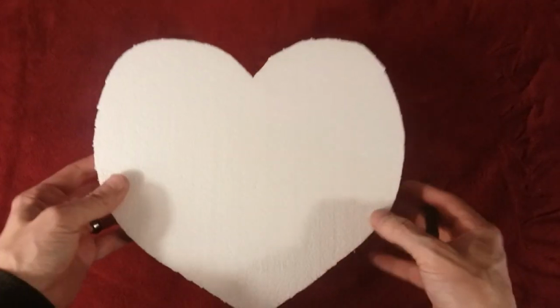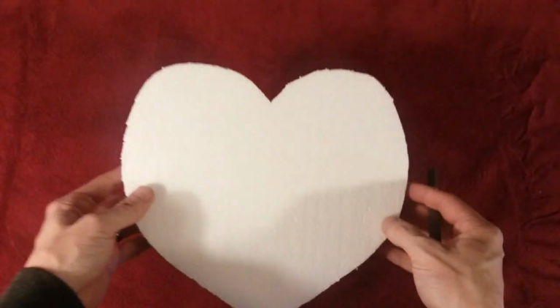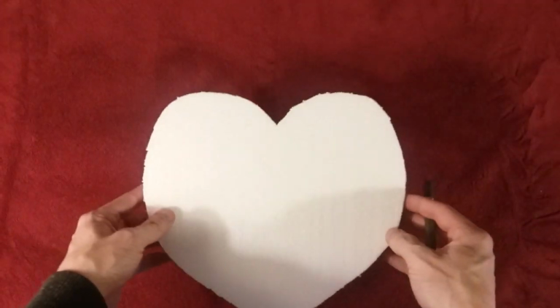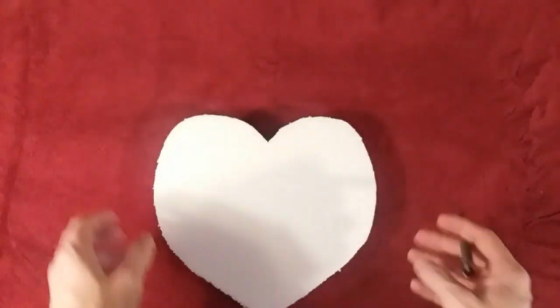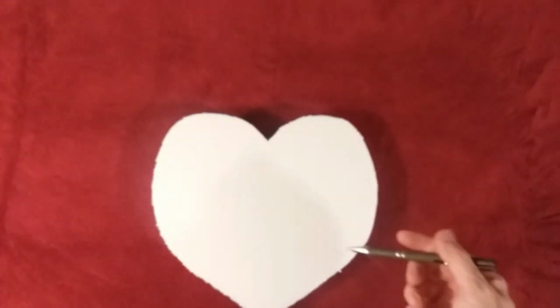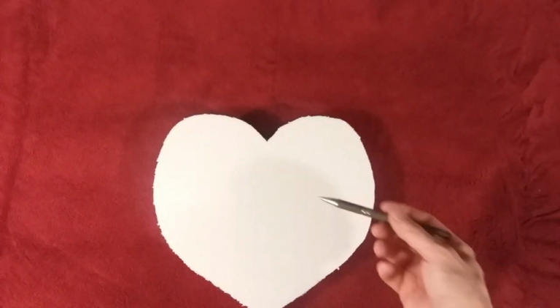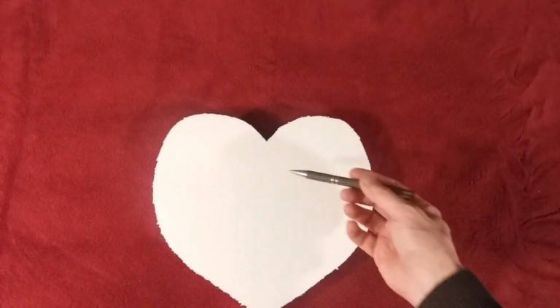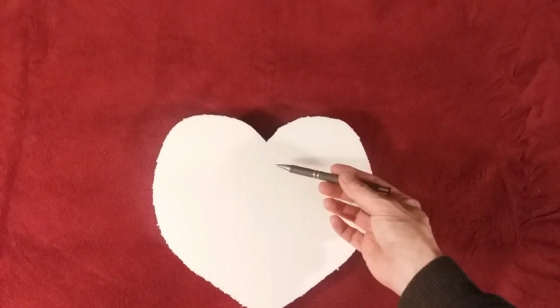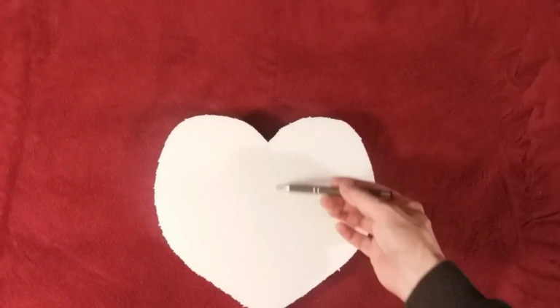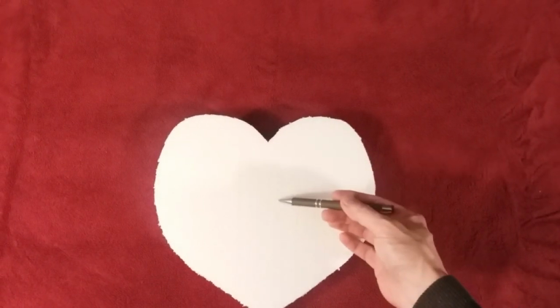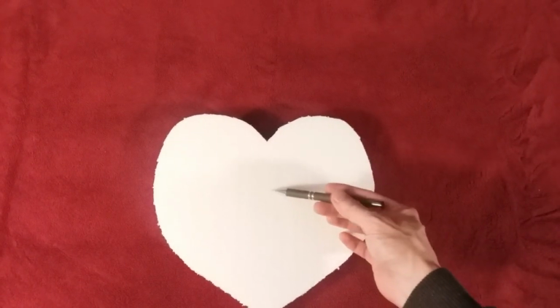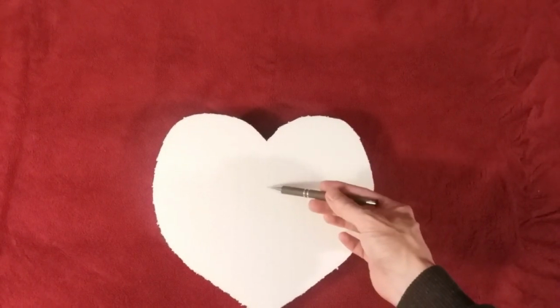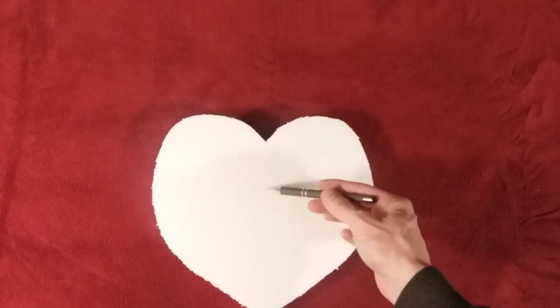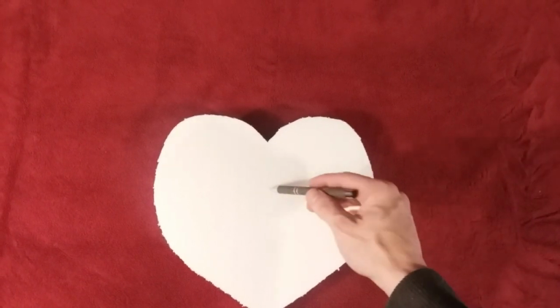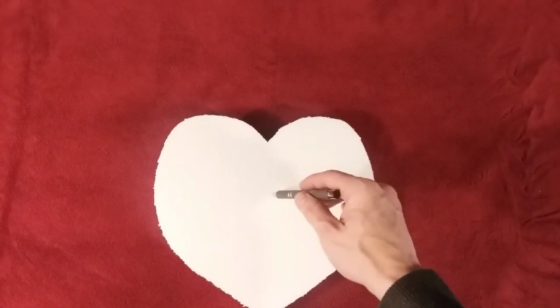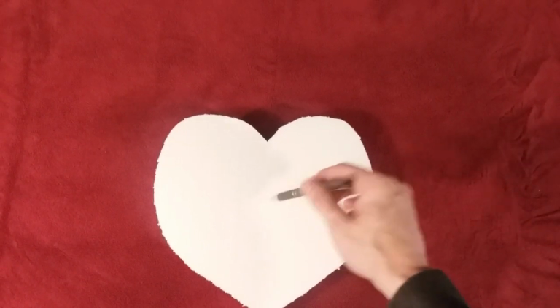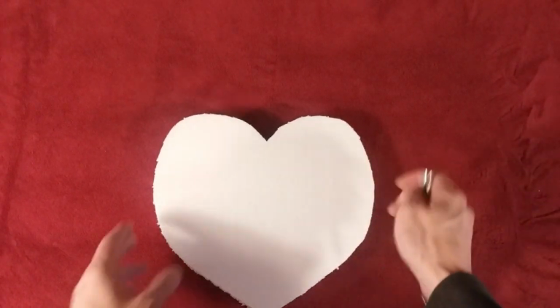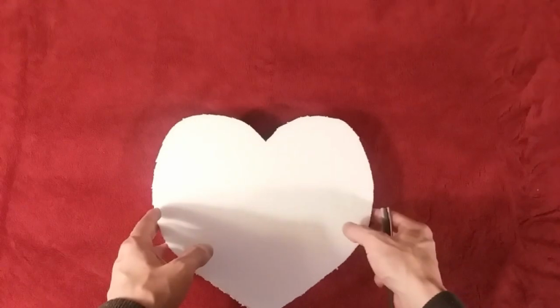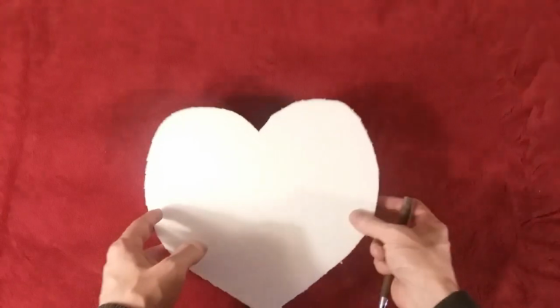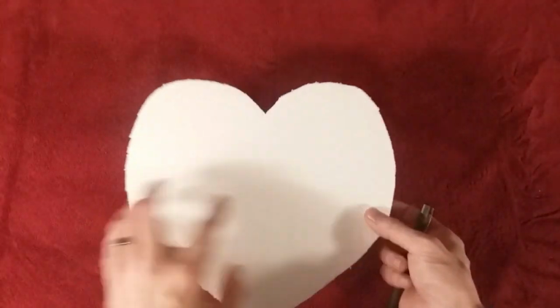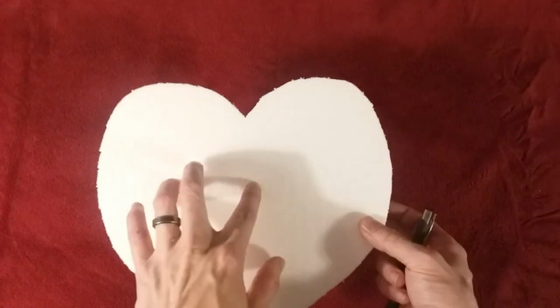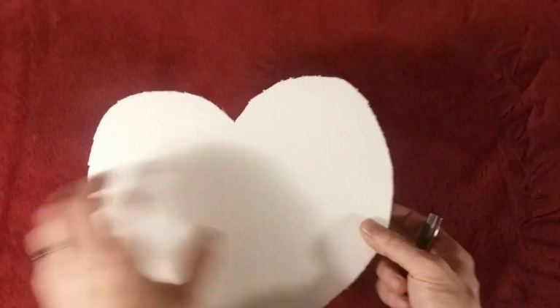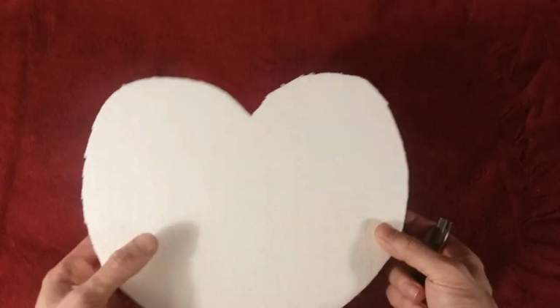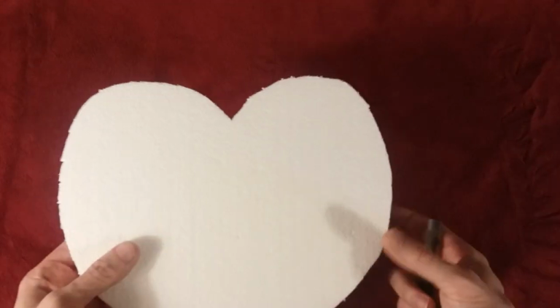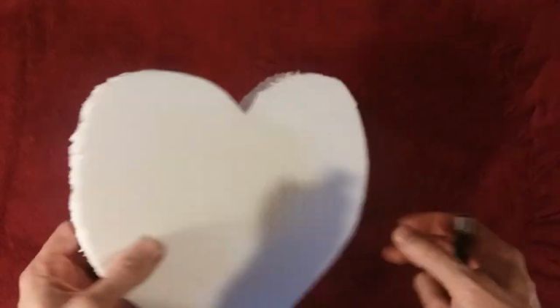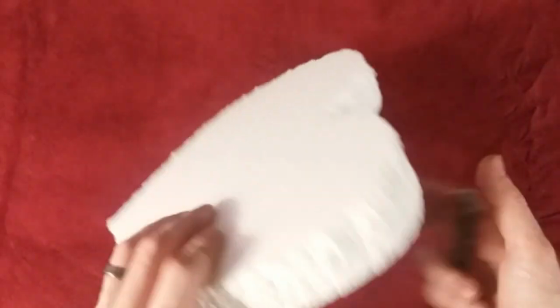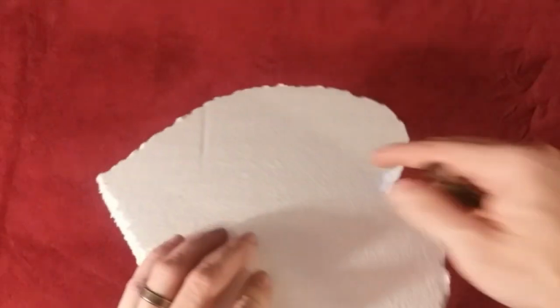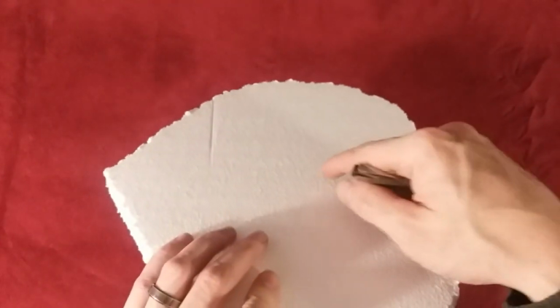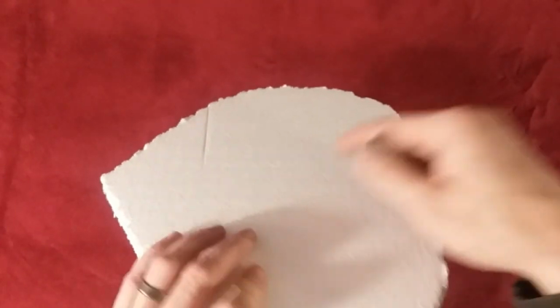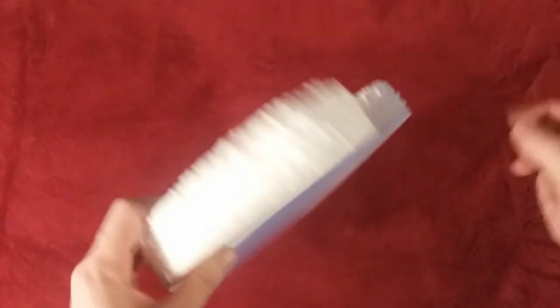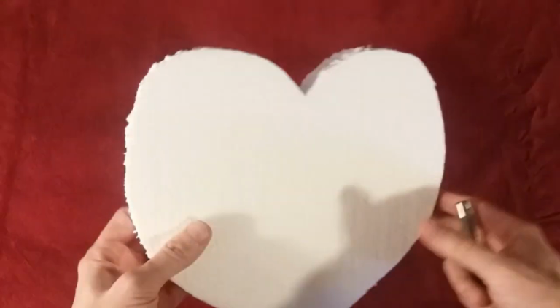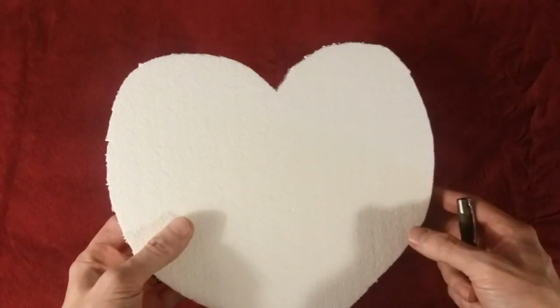What I'm going to do now is find the very center point so I can drill a hole, and I can use that later on when I go to hang it on the wall.